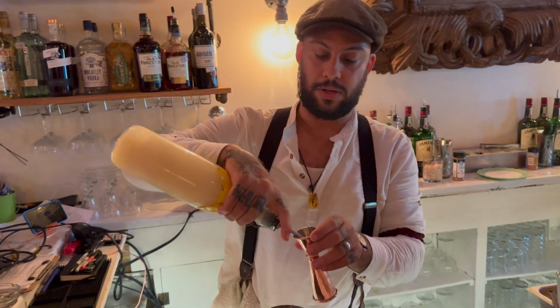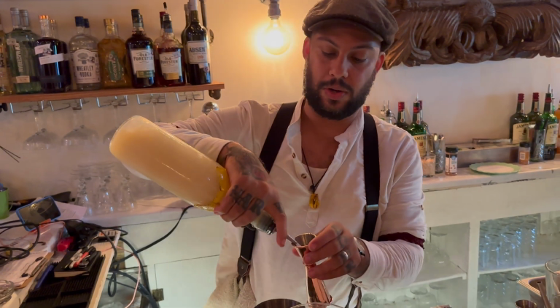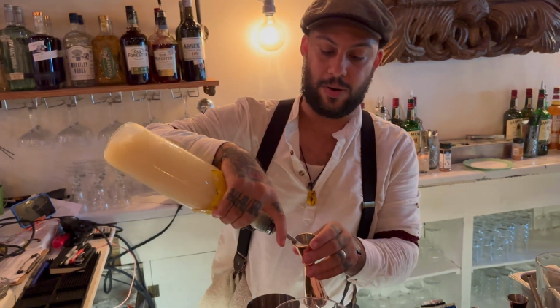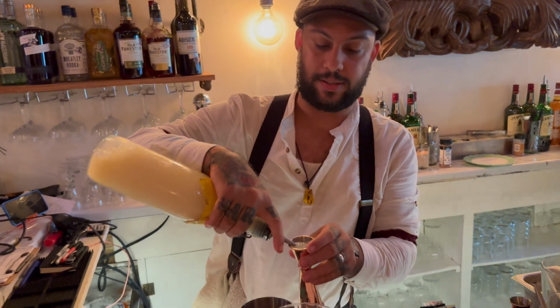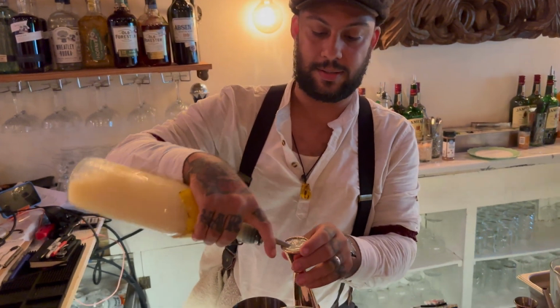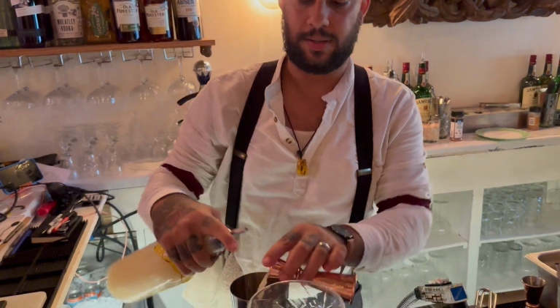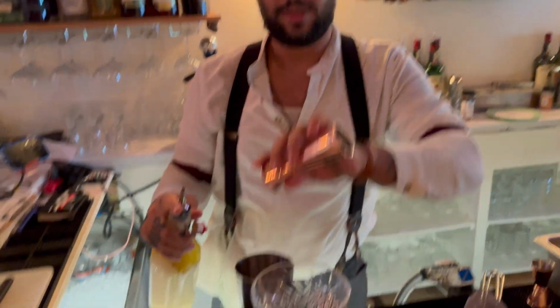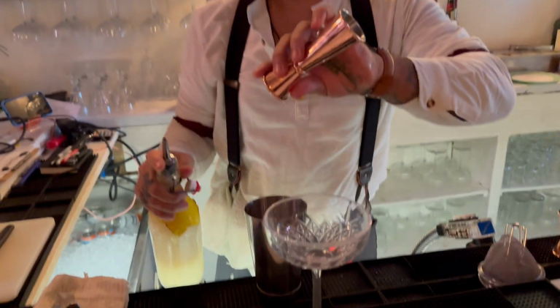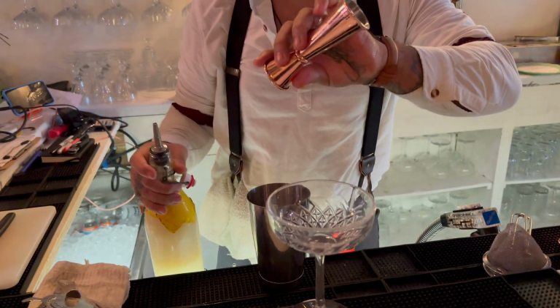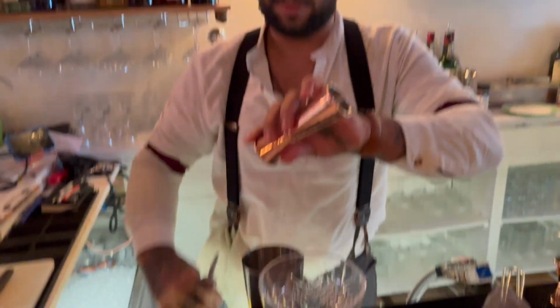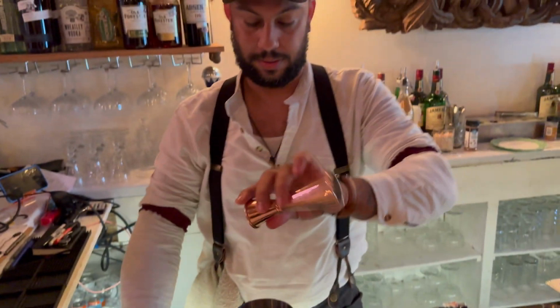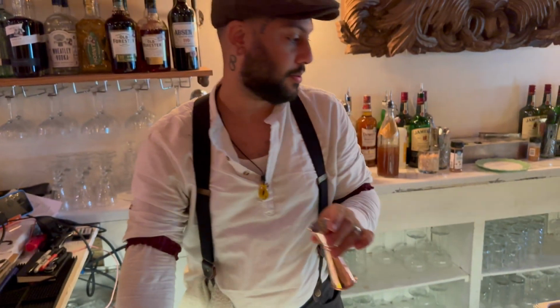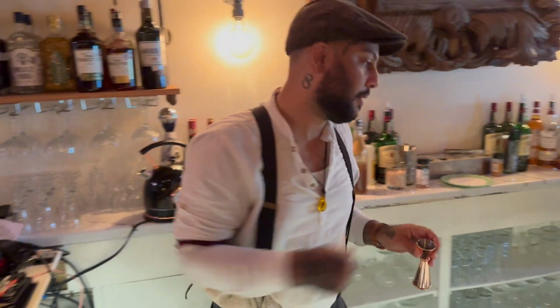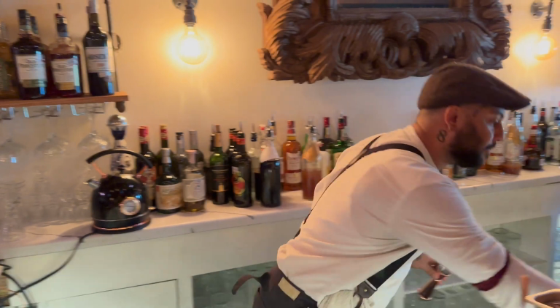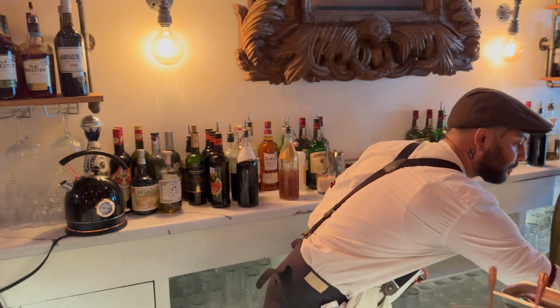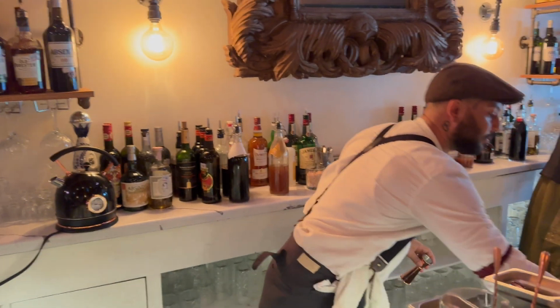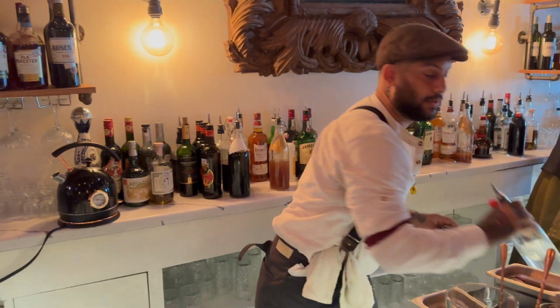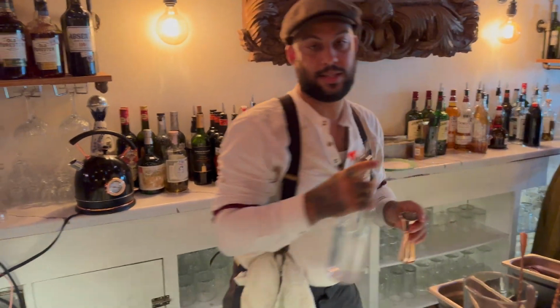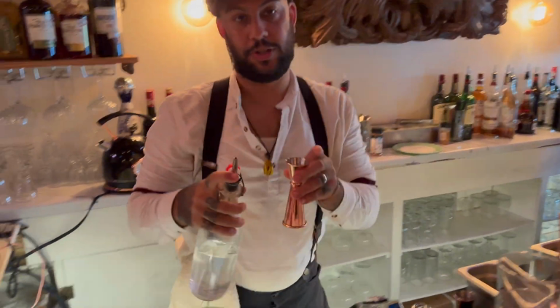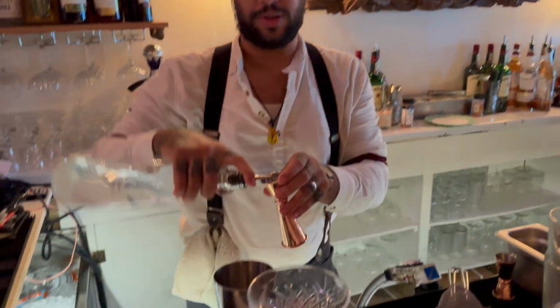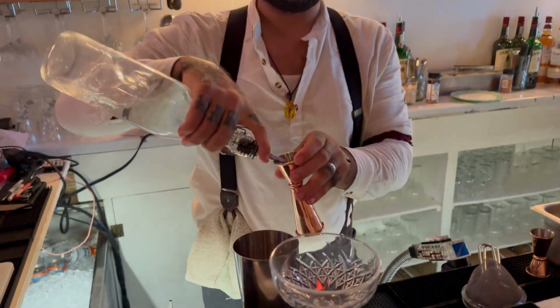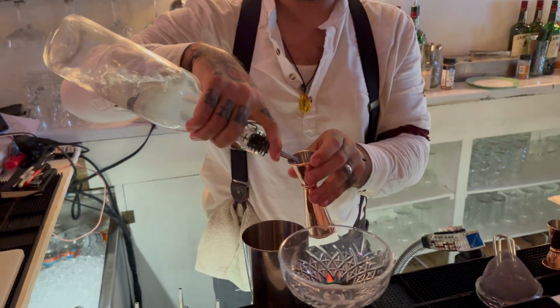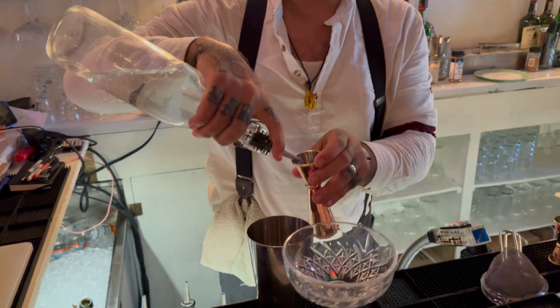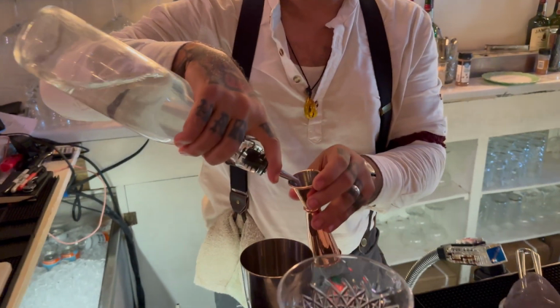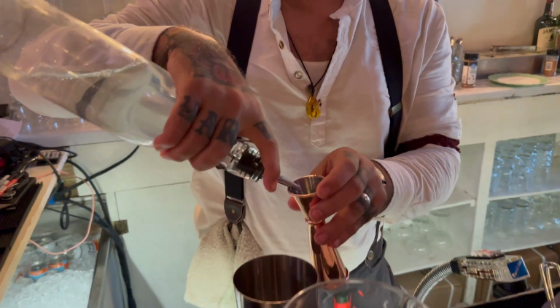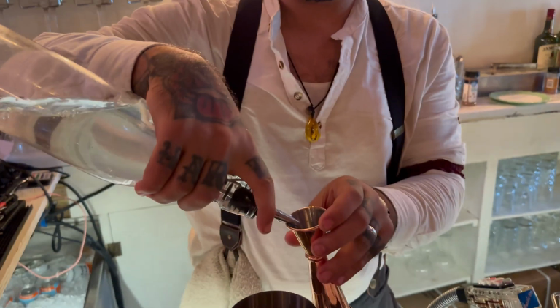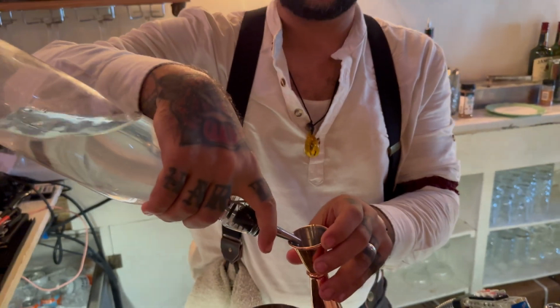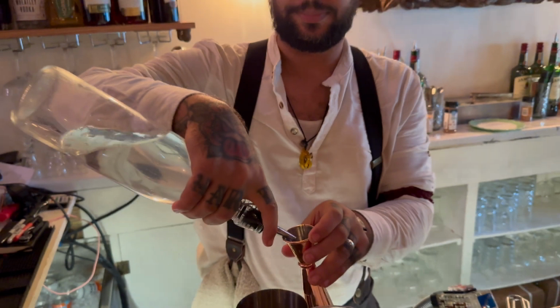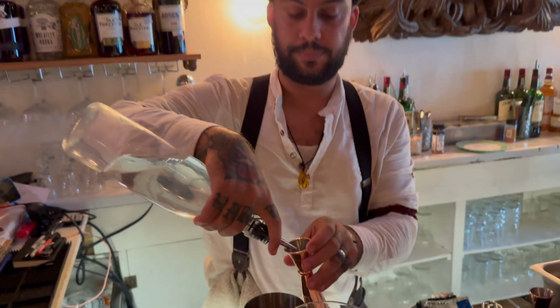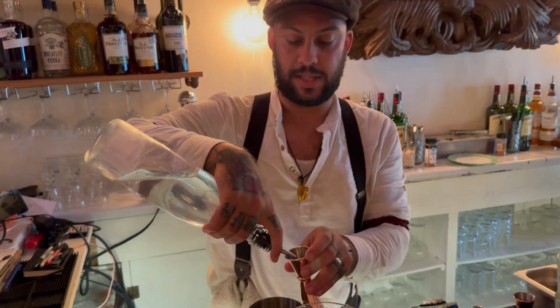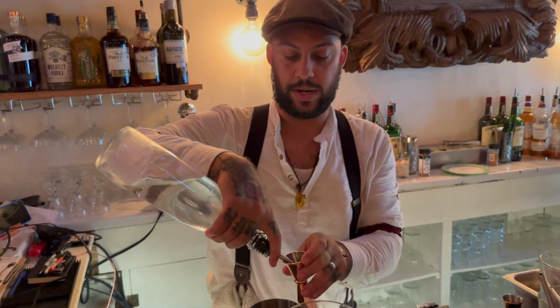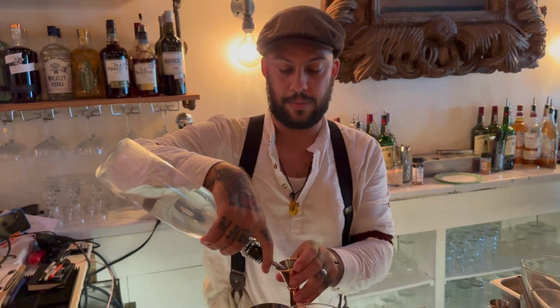Let's do a sour mix. We're doing lemon juice. Just a little bit of sugar syrup. And what is that? Sugar syrup. Simple syrup — just sweeten it up a little bit.